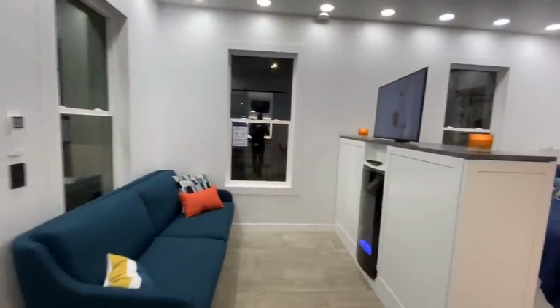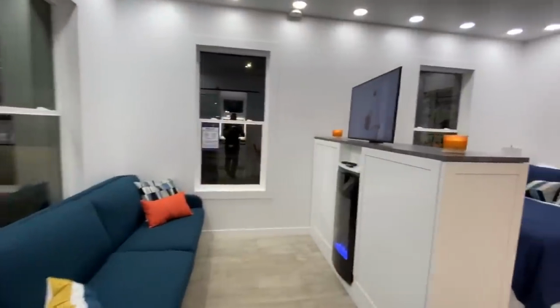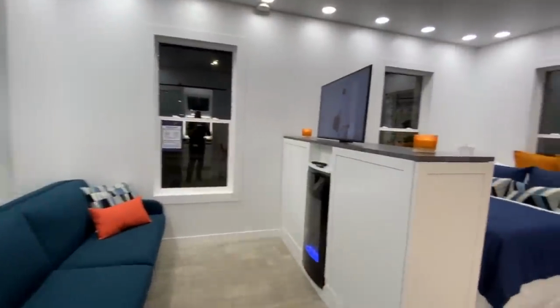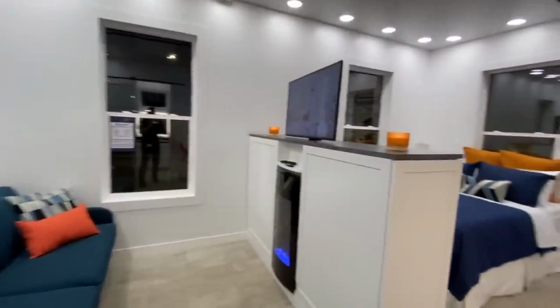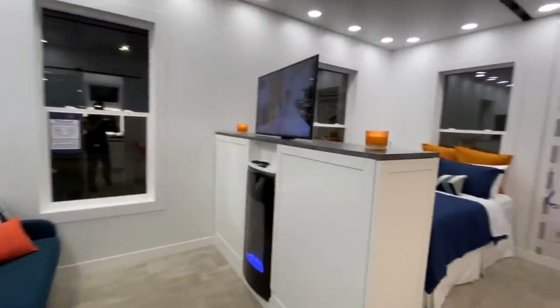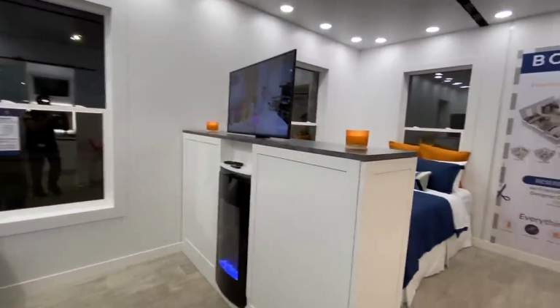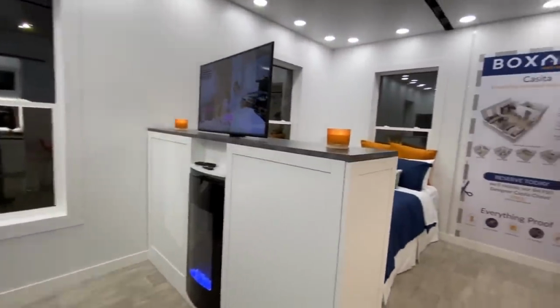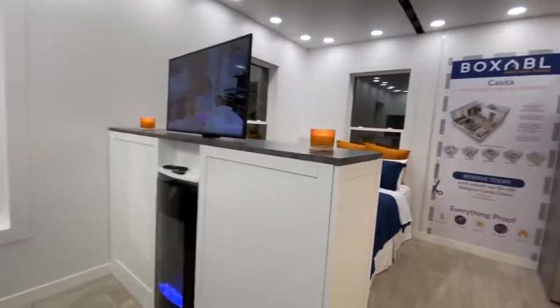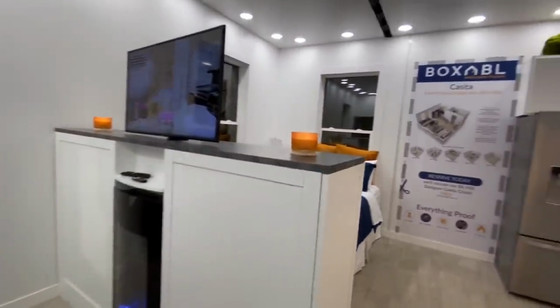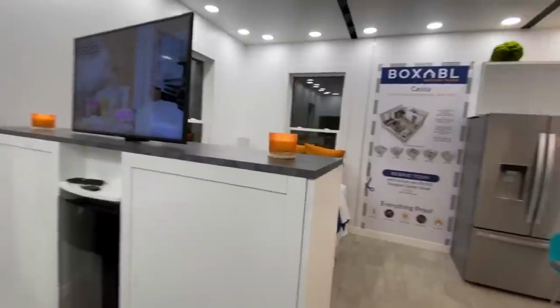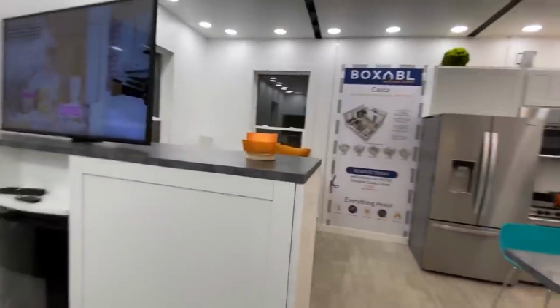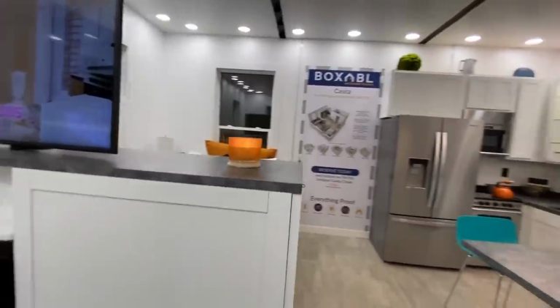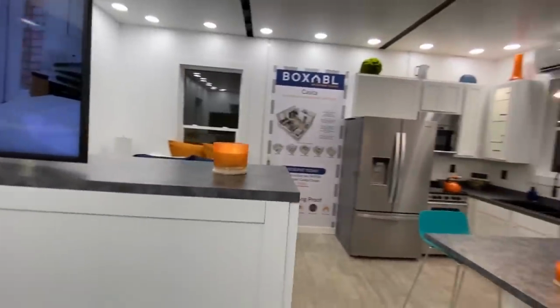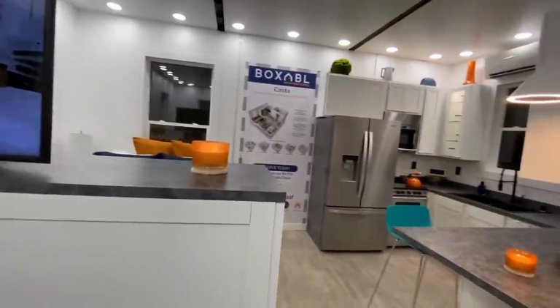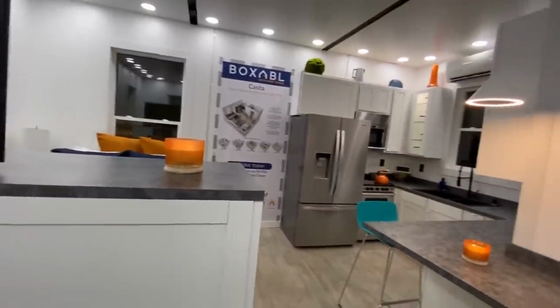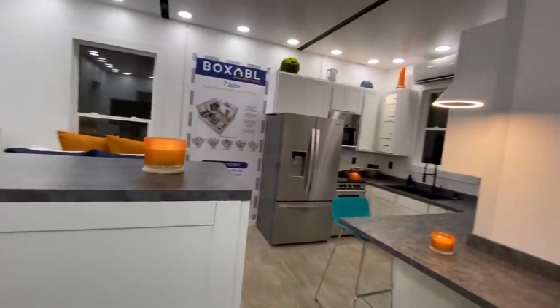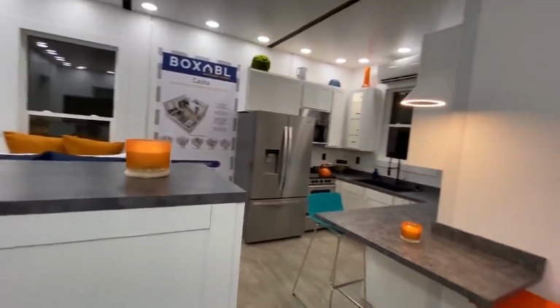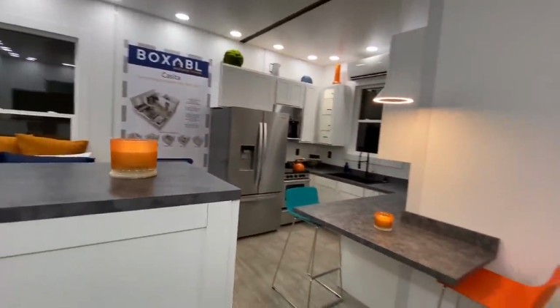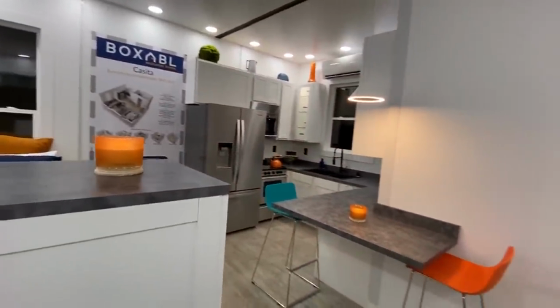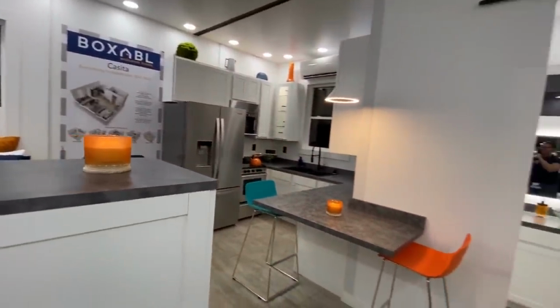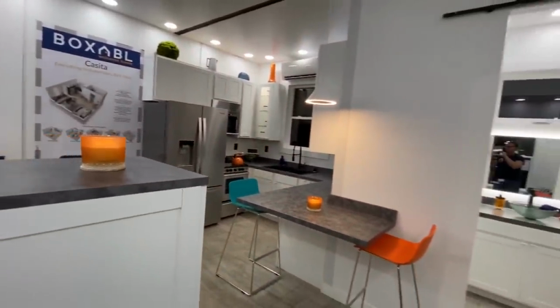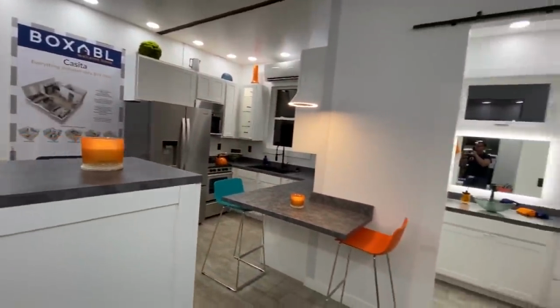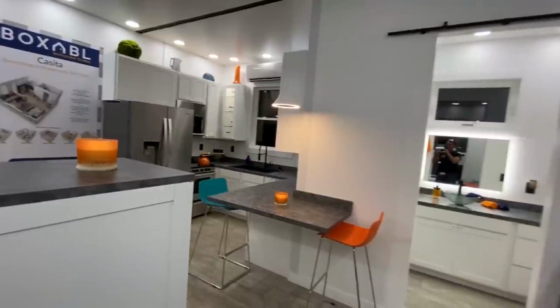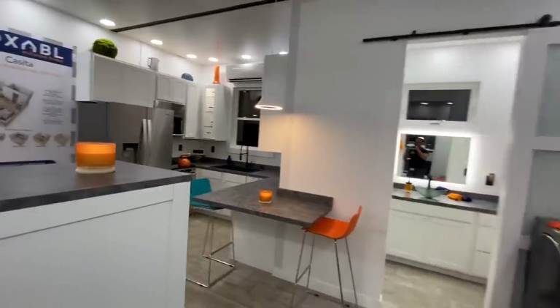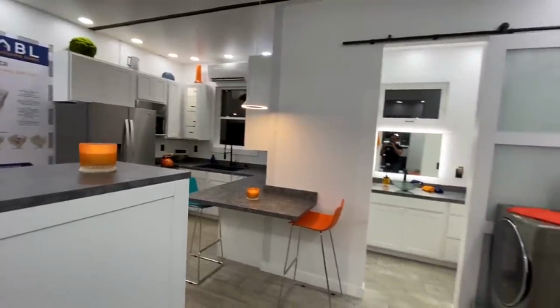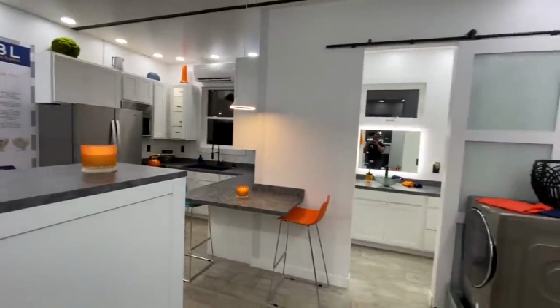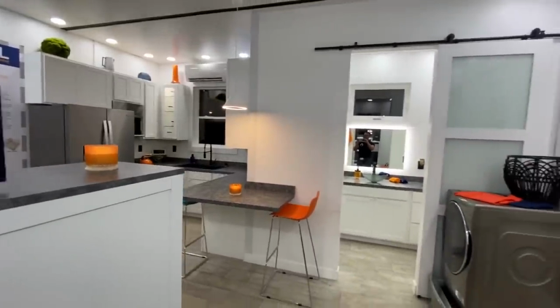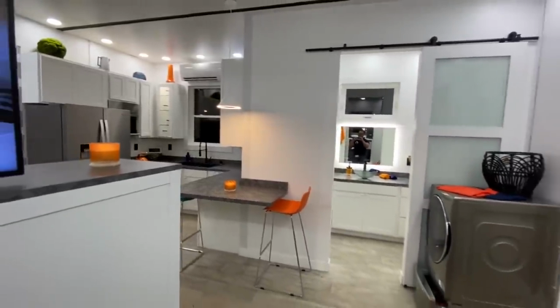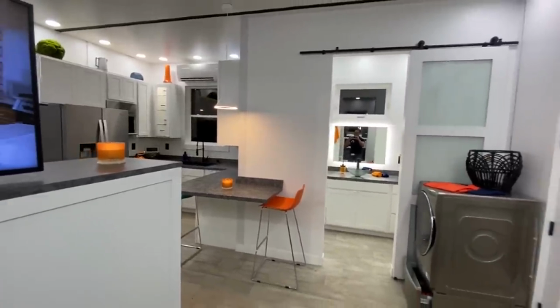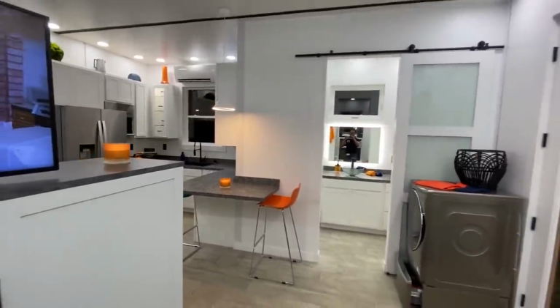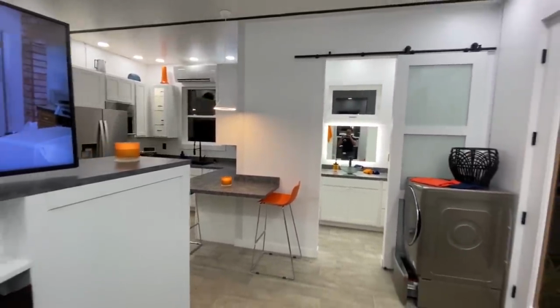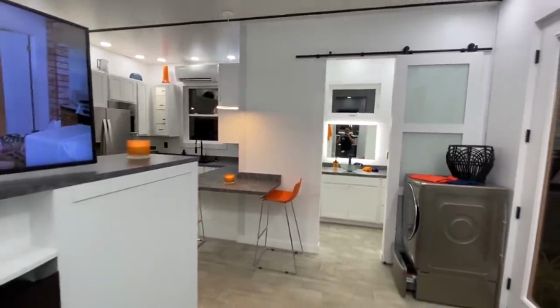Enjoy all these great features with a home priced at a remarkable $49,500, or only about $250 per month, and ultra-low utility bills on average of about $28 per month.